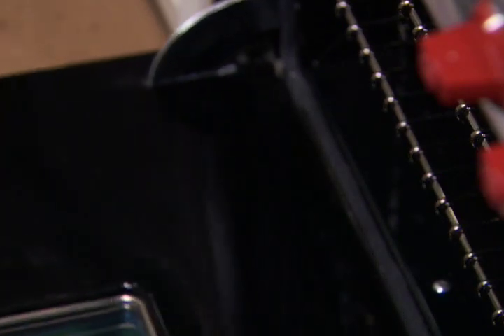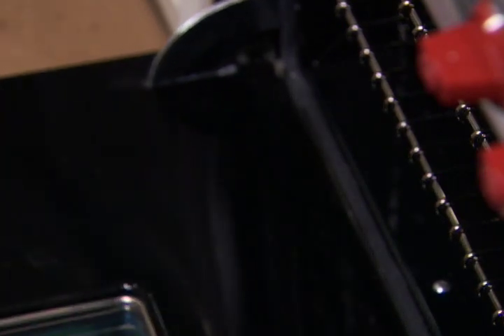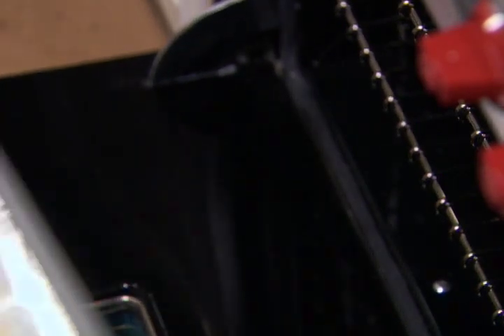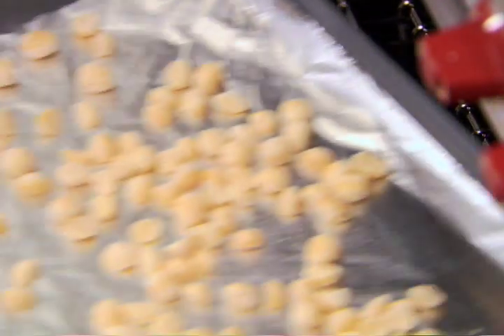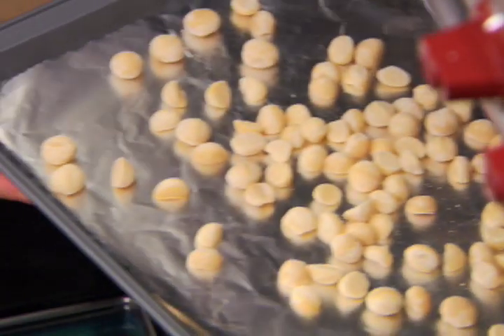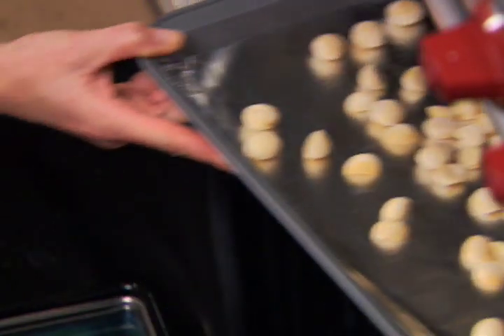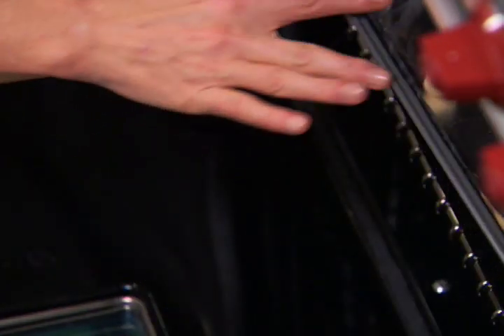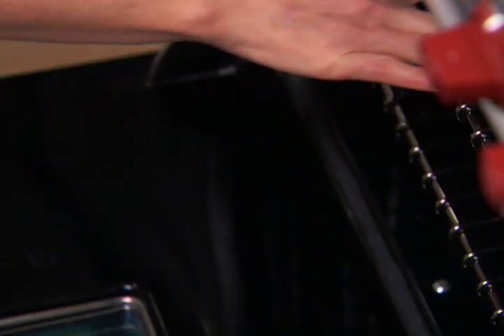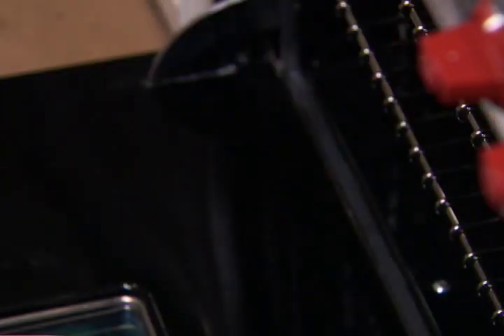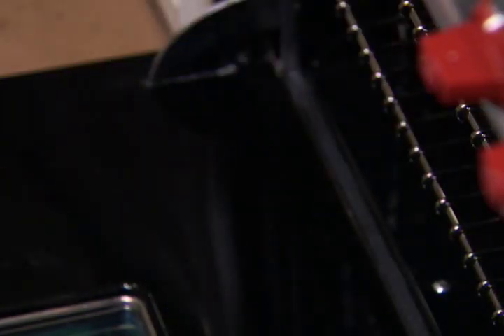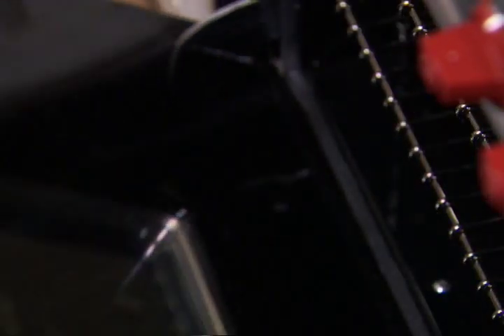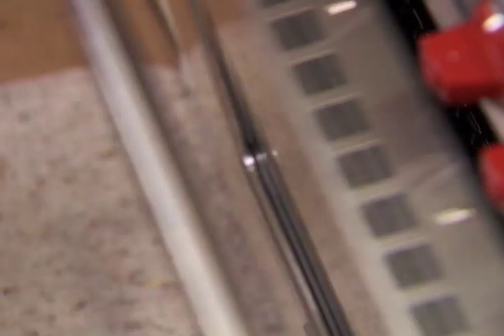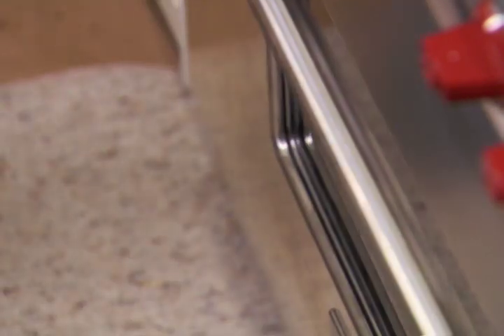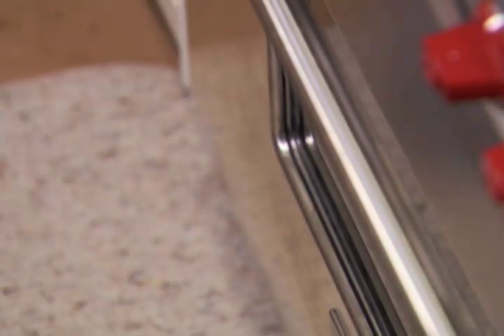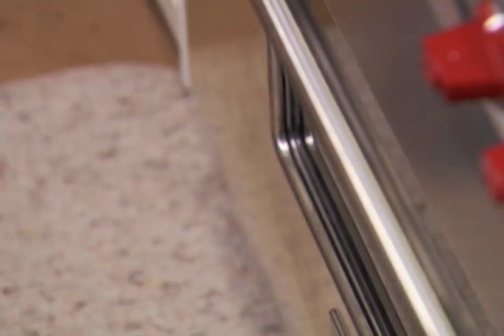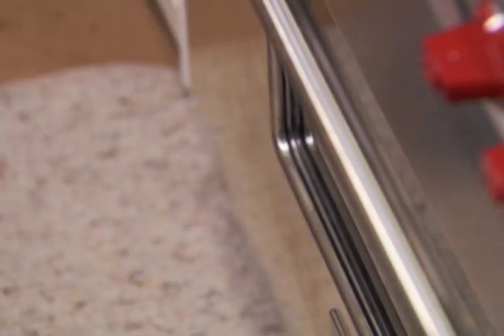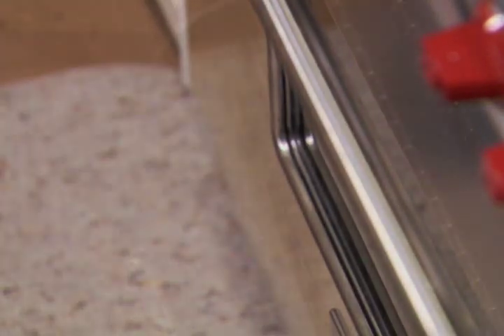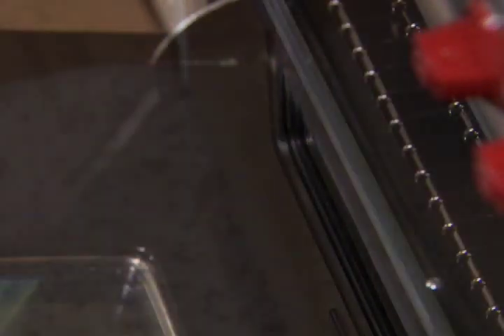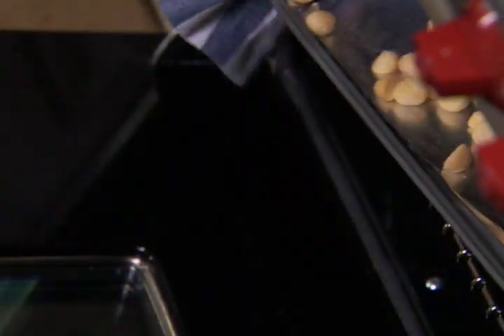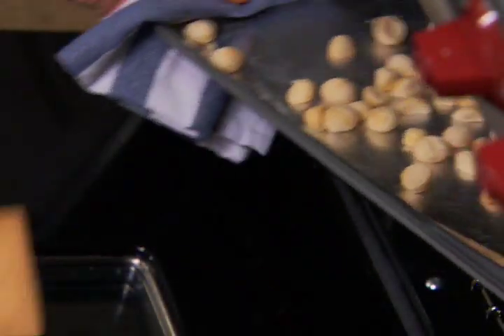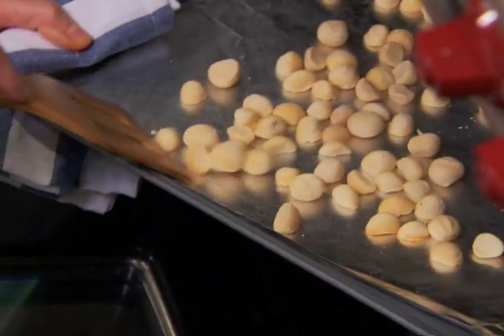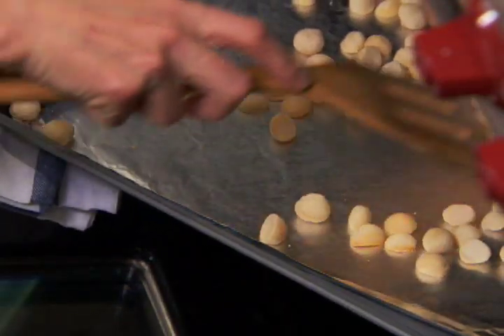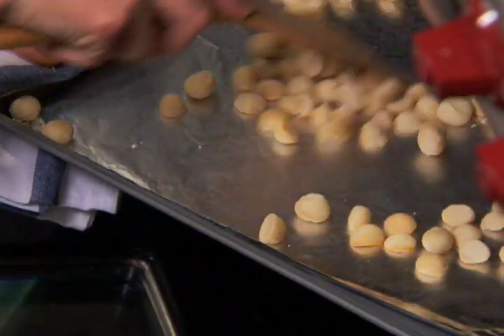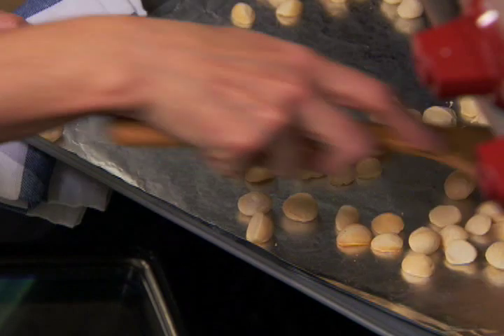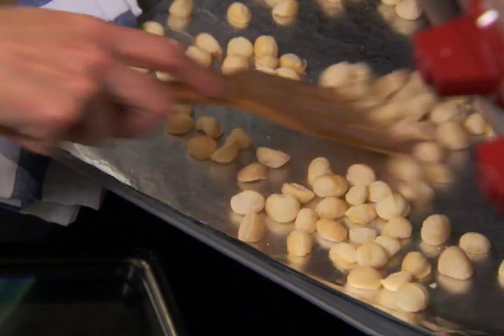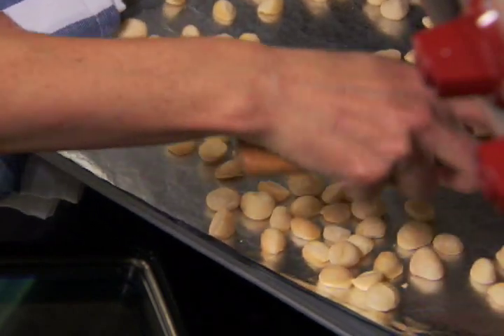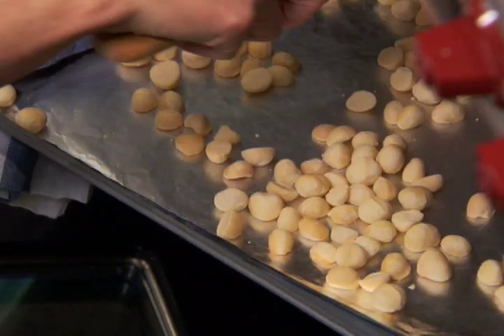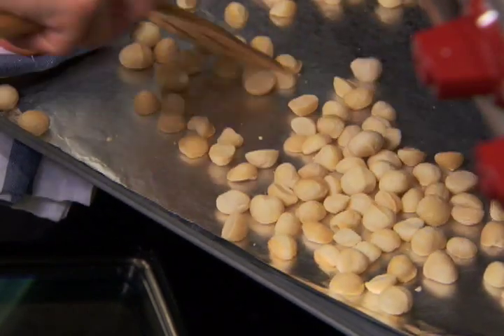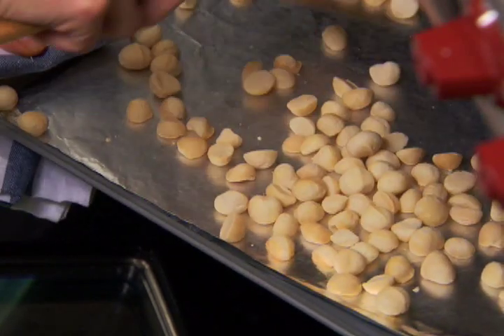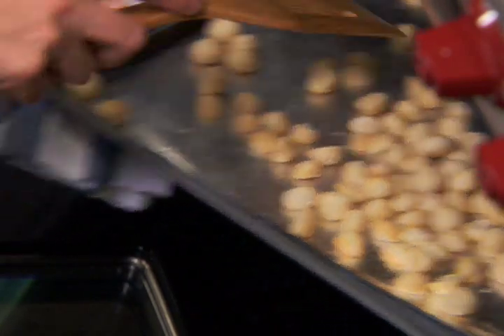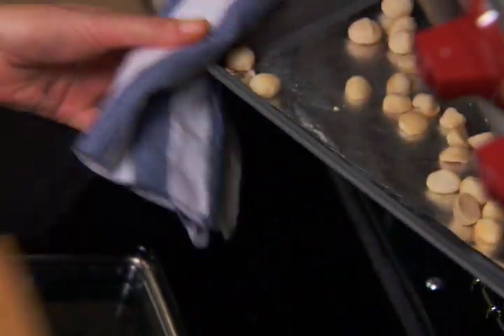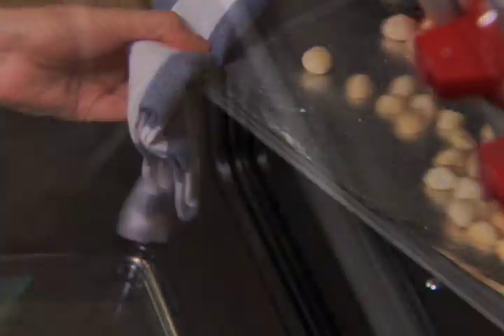Nuts taken from the freezer will take longer if not brought up to room temperature first. Stir the nuts halfway through the cooking time so the ones in the middle toast as evenly as the ones on the outside of the pan.